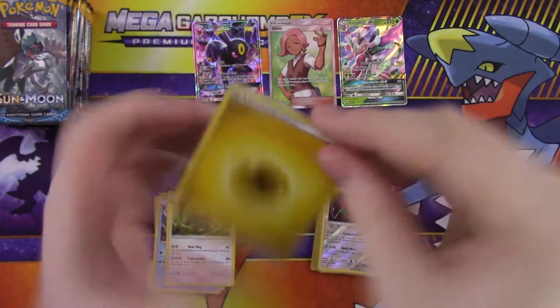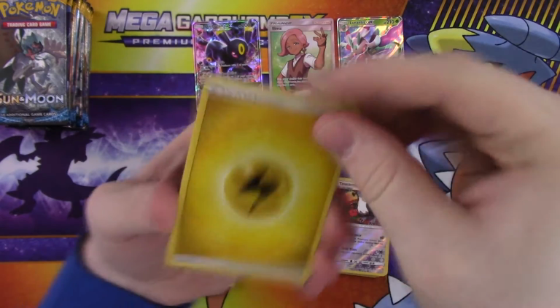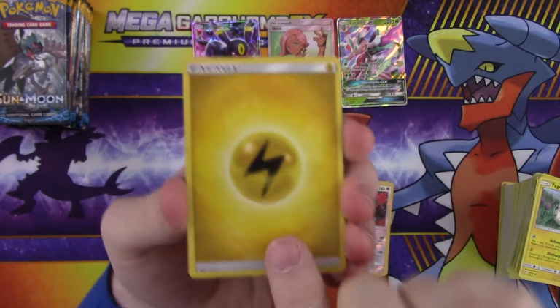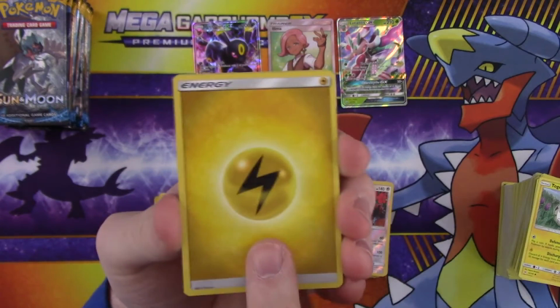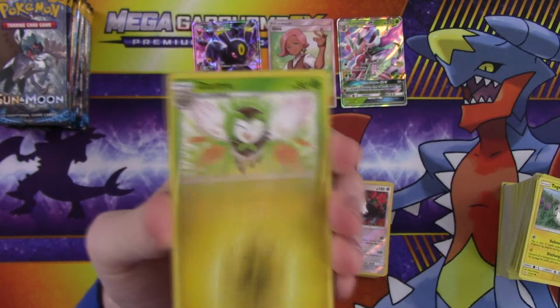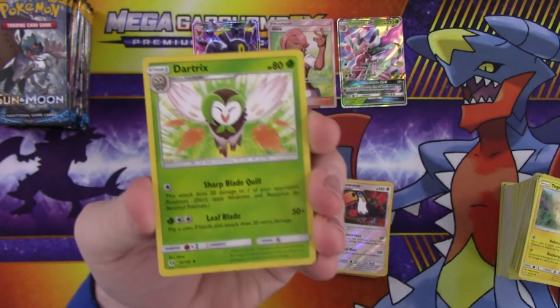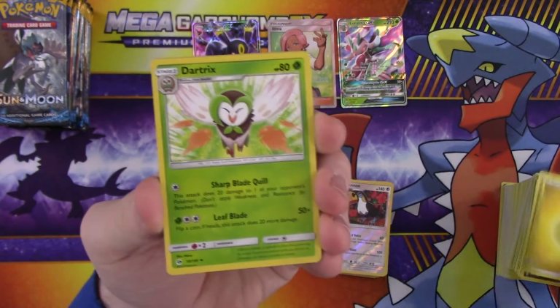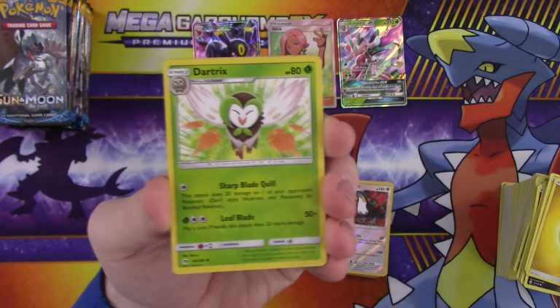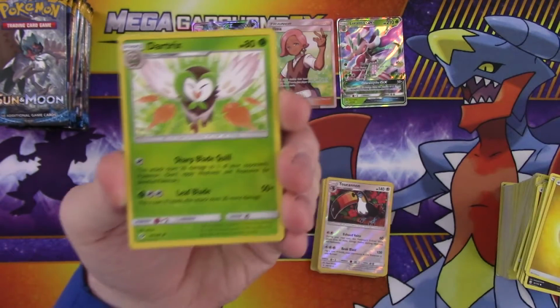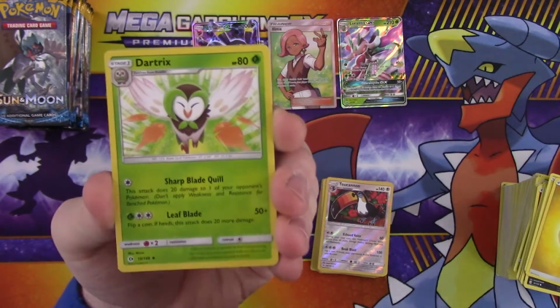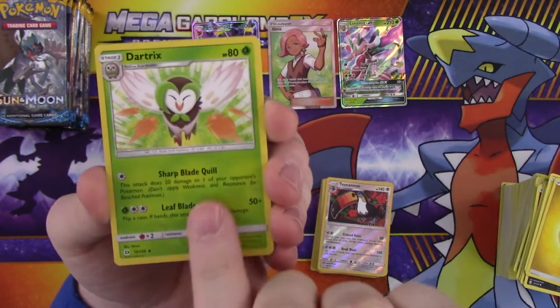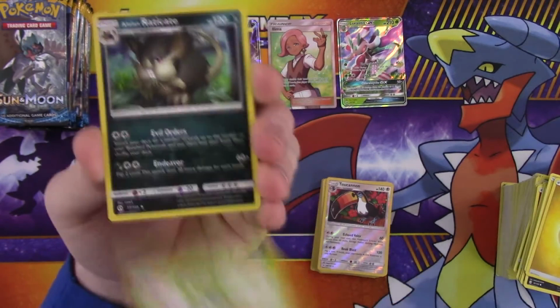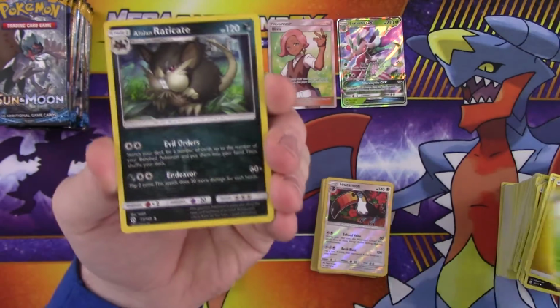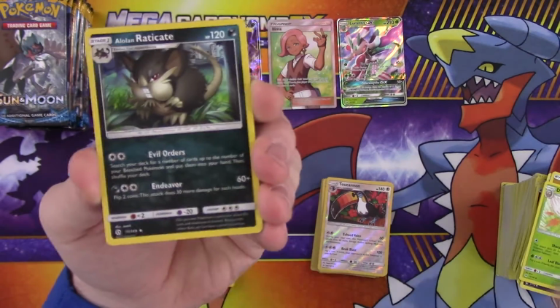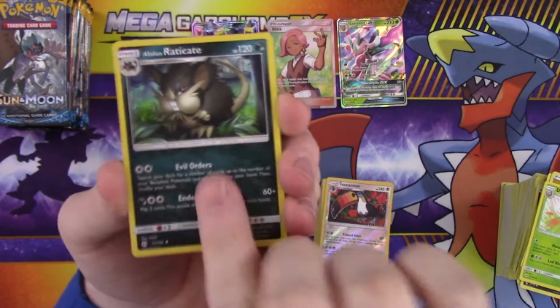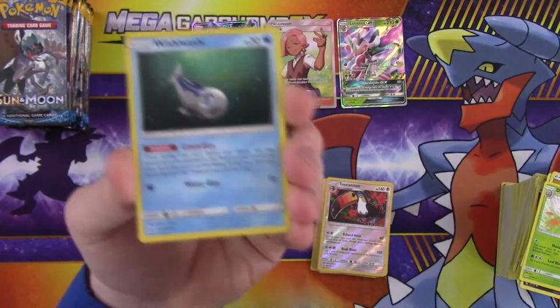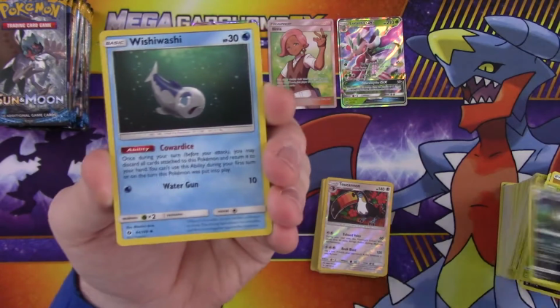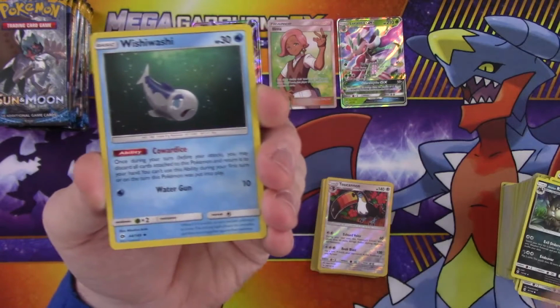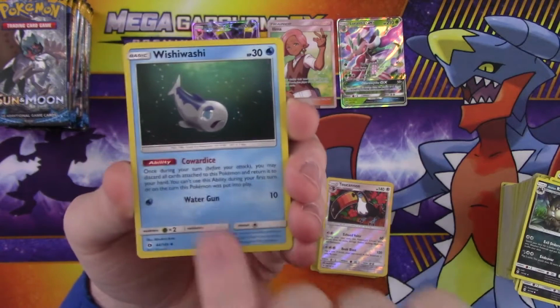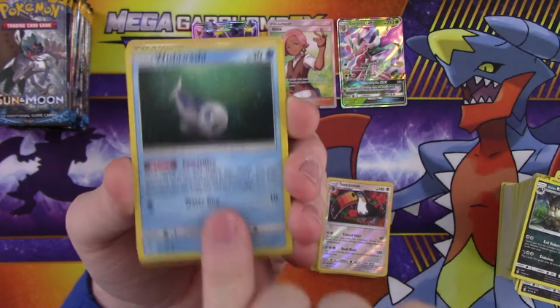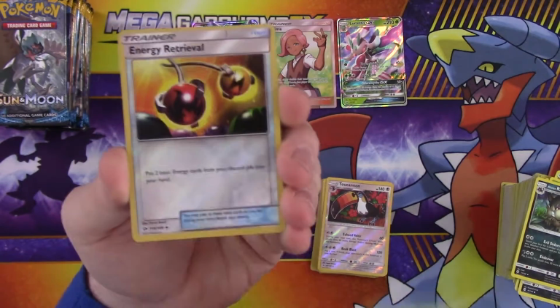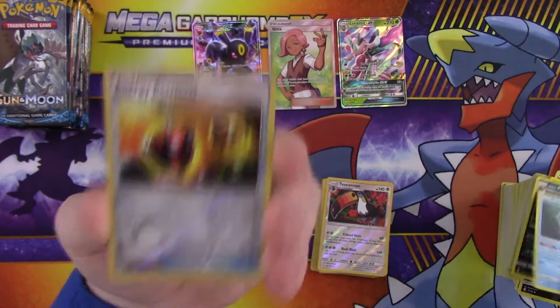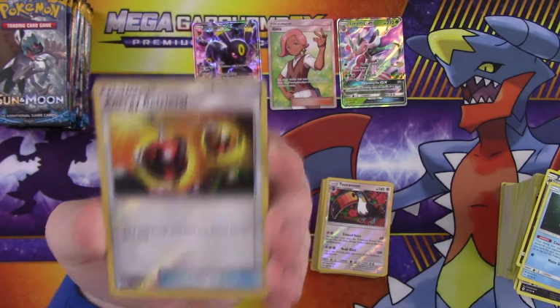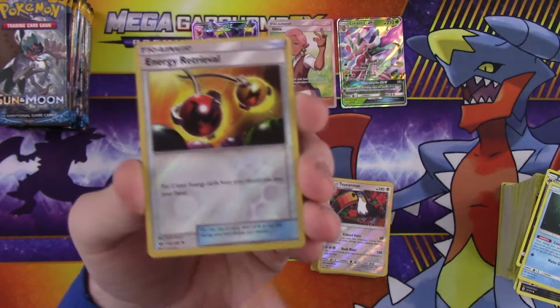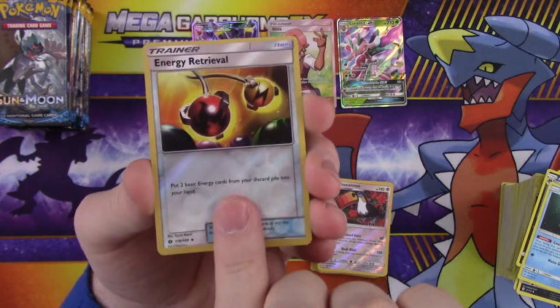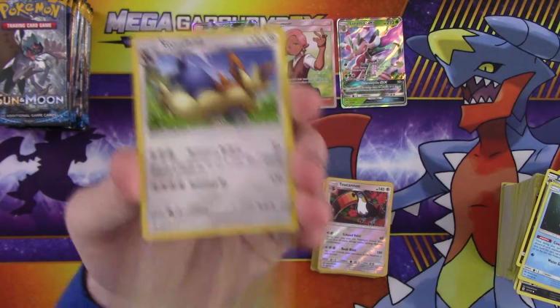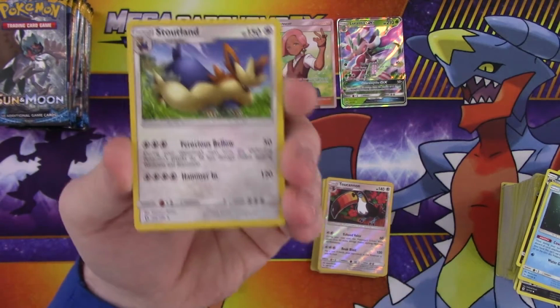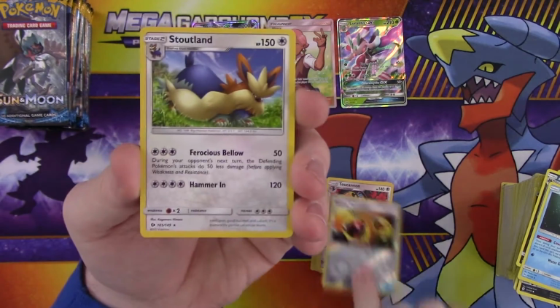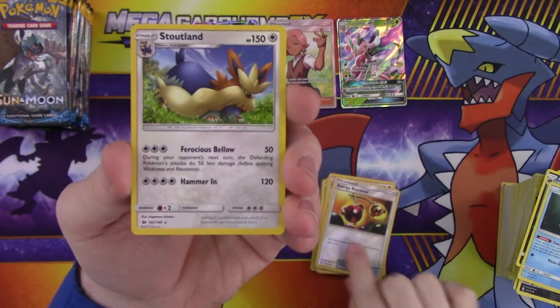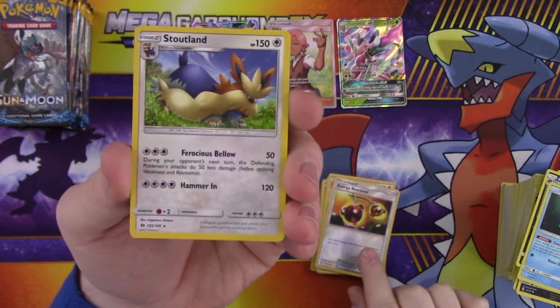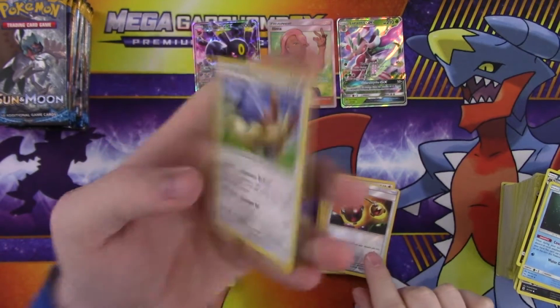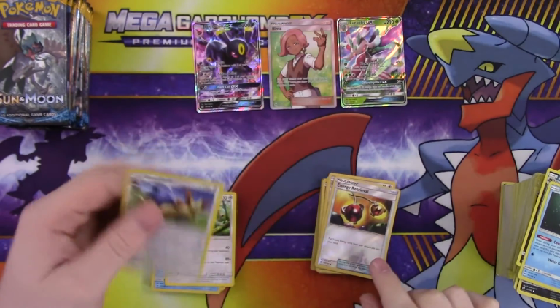Let's see if we can get more GX's or maybe a full art. Dartrix, Alolan Raticate, Wishiwashi, reverse Energy Retrieval, and a rare is a Stealth end — Stealthend.